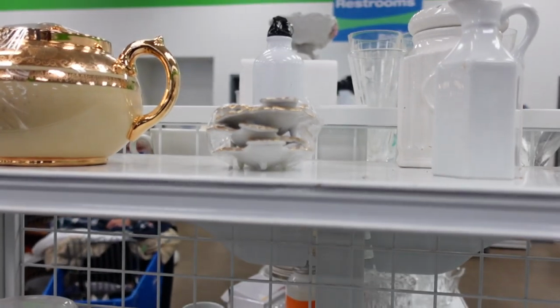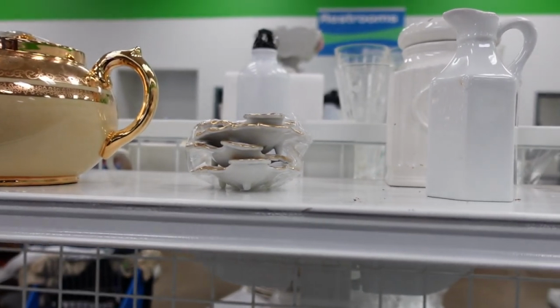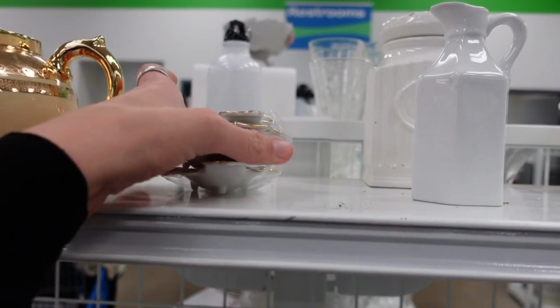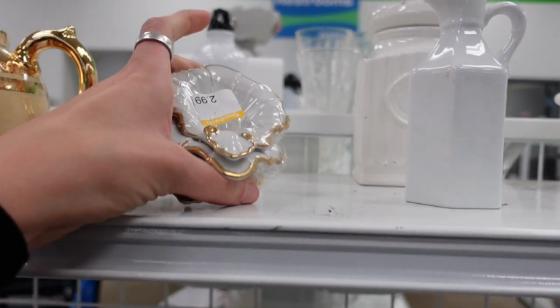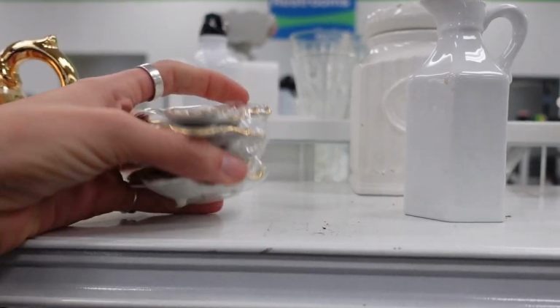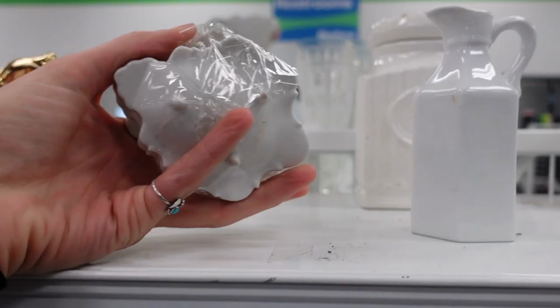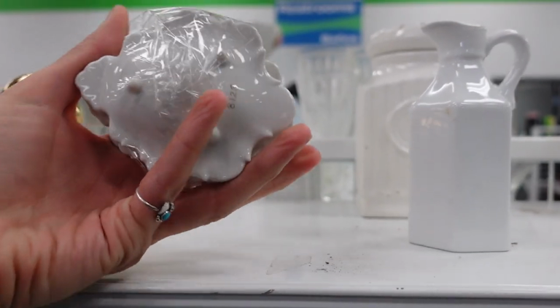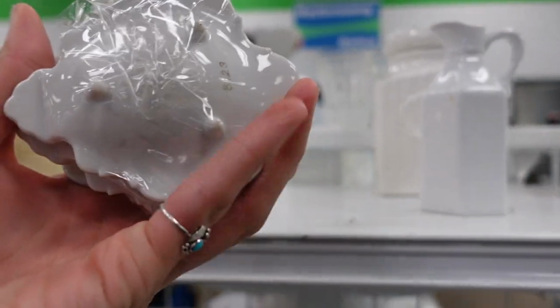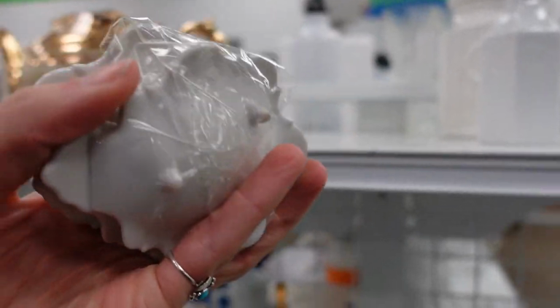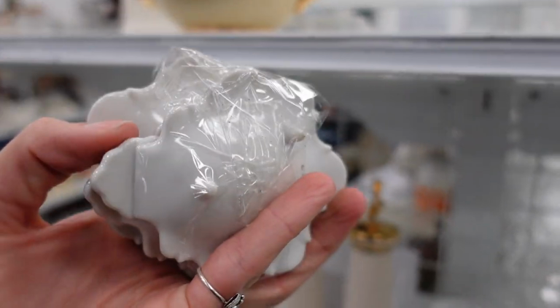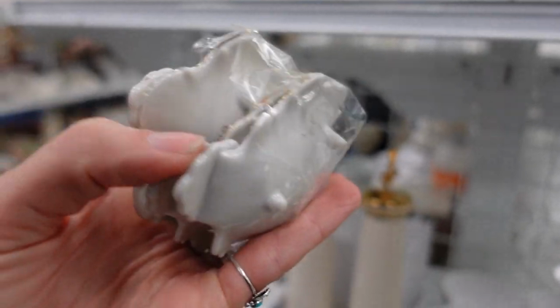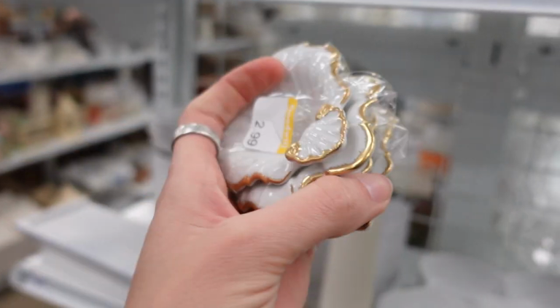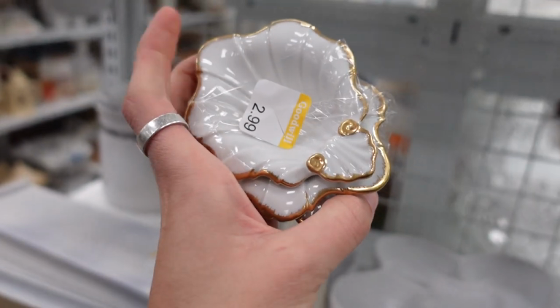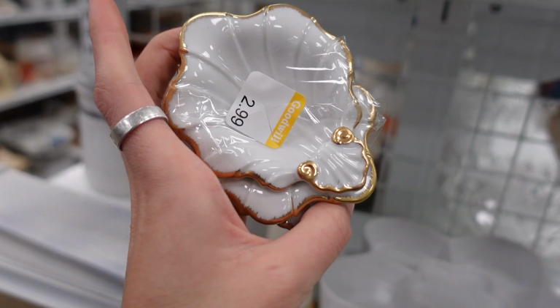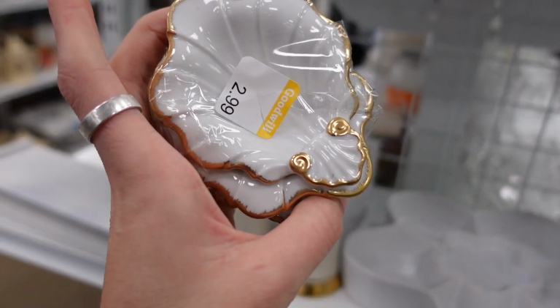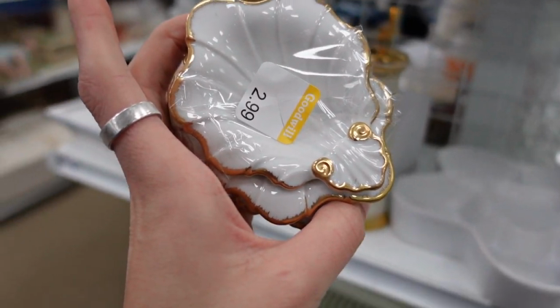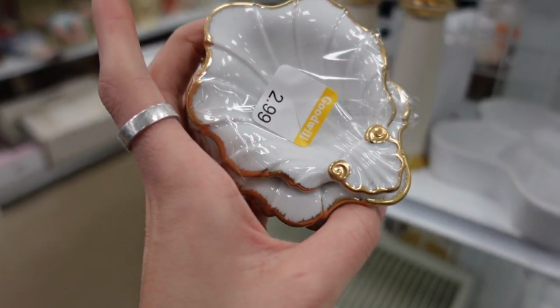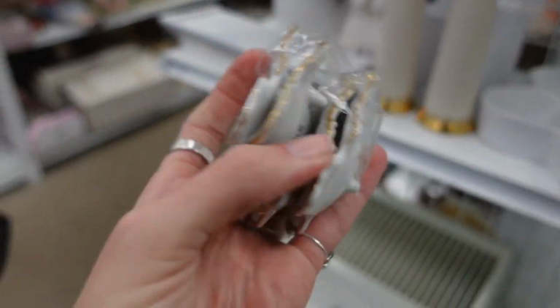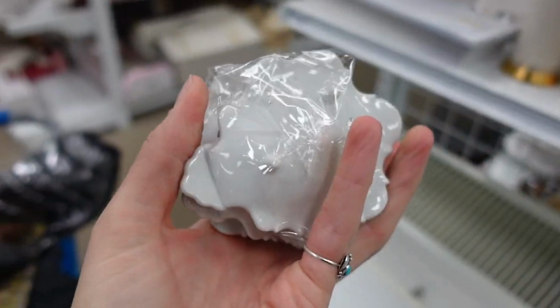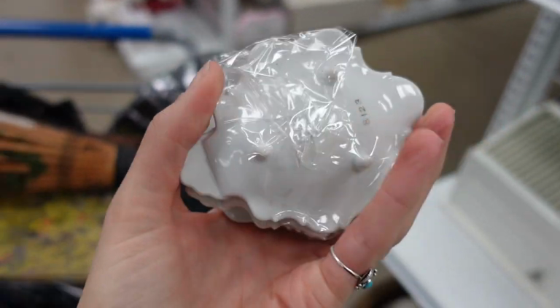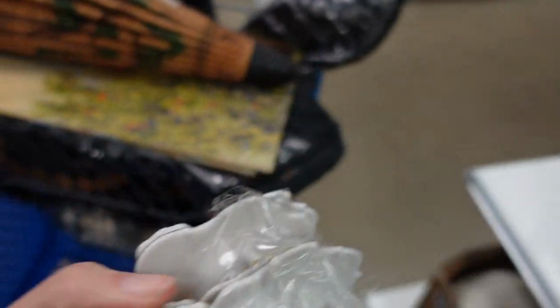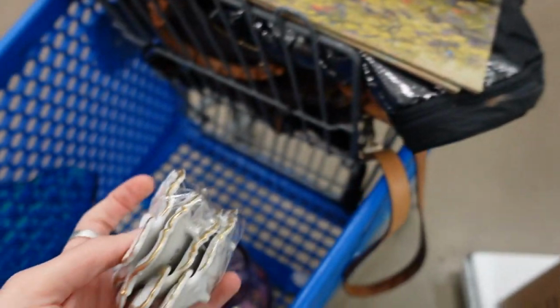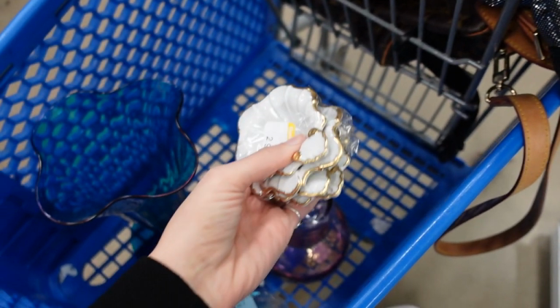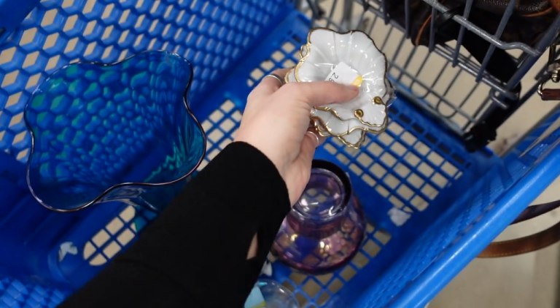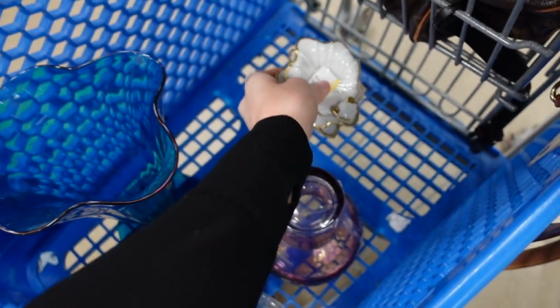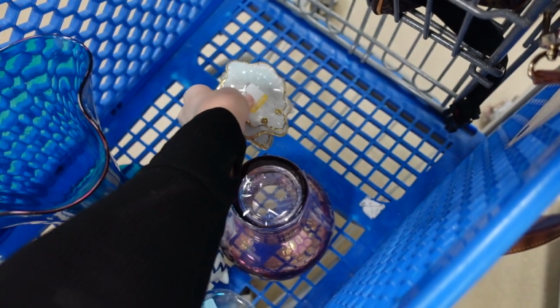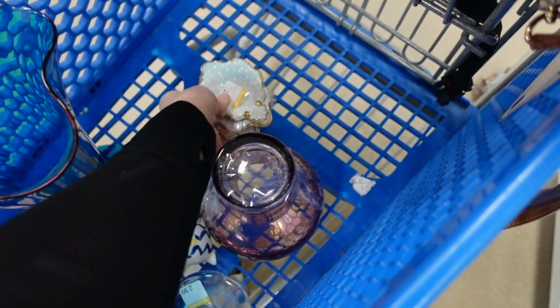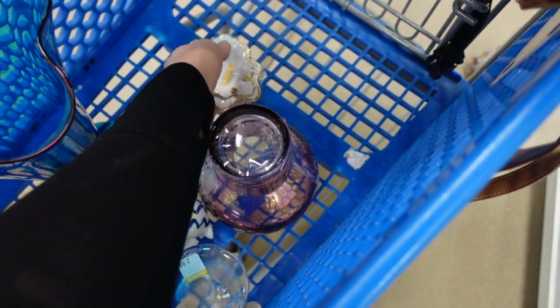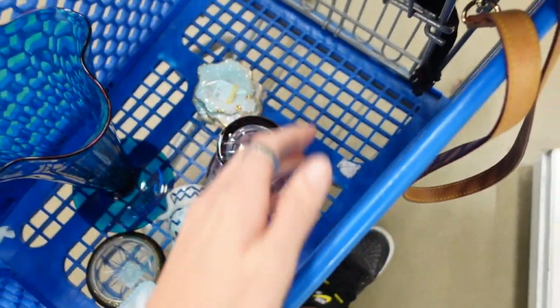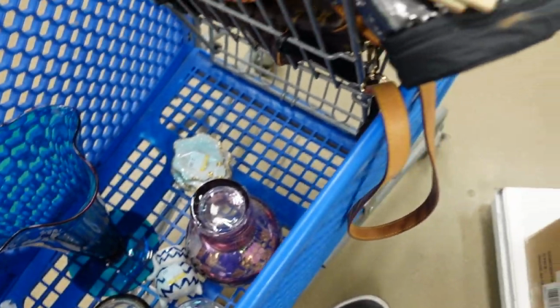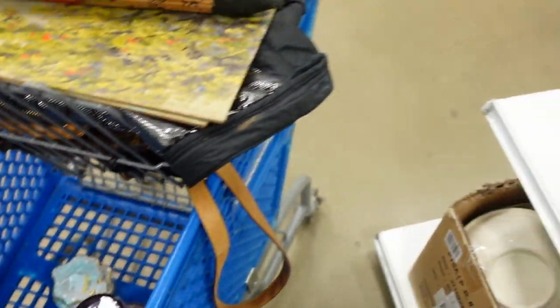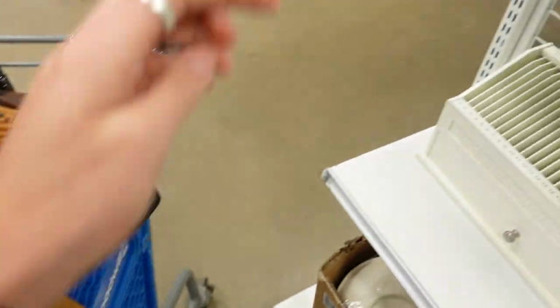There was a little pack — I guess you could call it a little pack of dishes — for $2.99. I wasn't sure if these were ashtrays or just little trinket dishes, but I did grab those for $2.99.